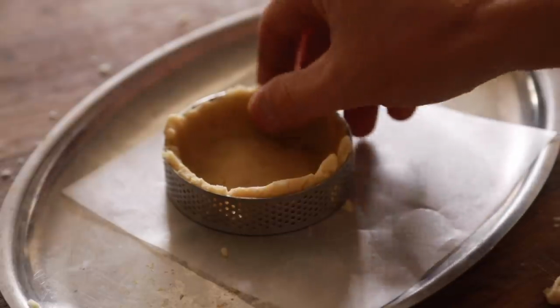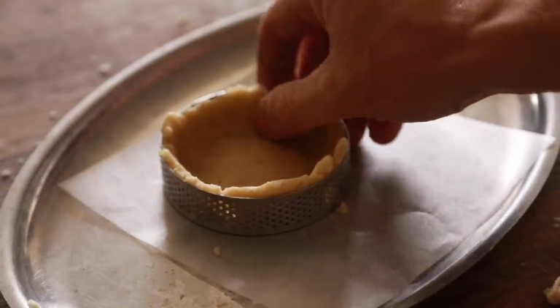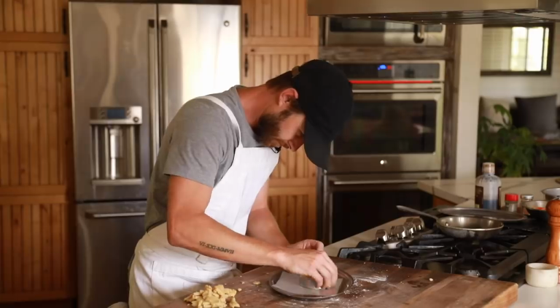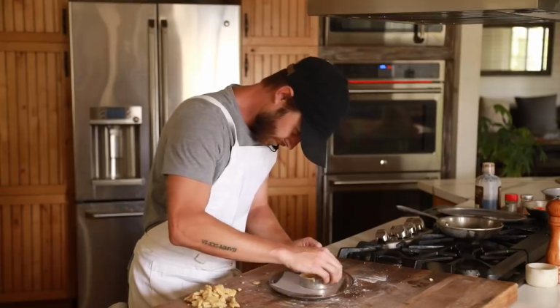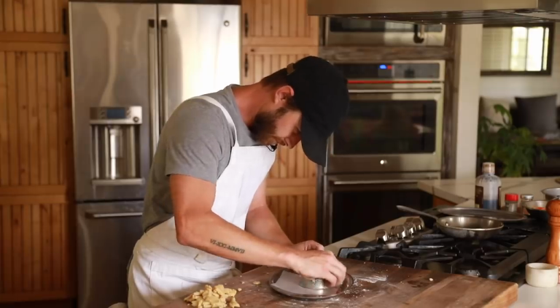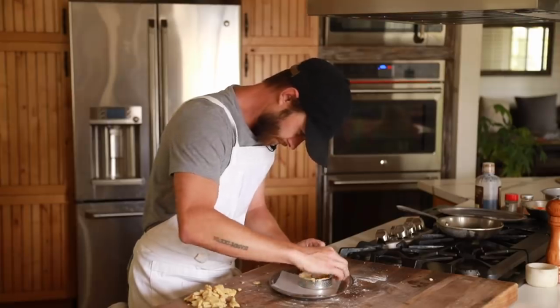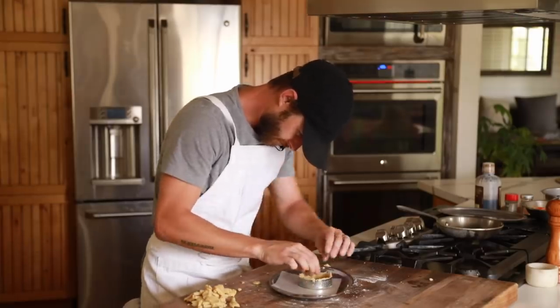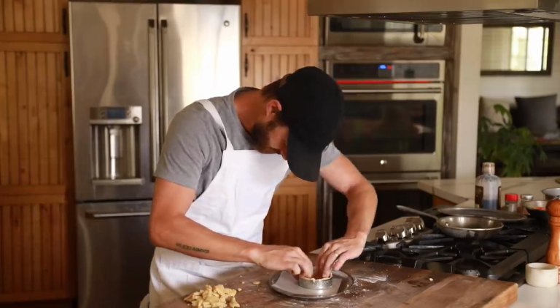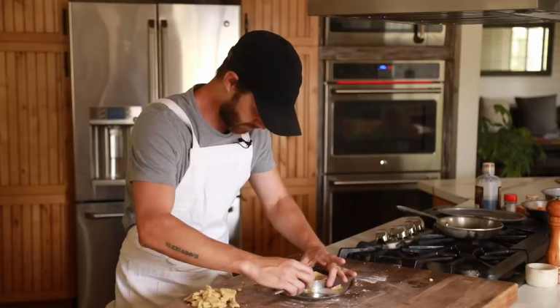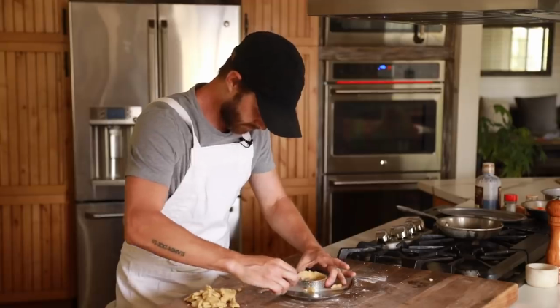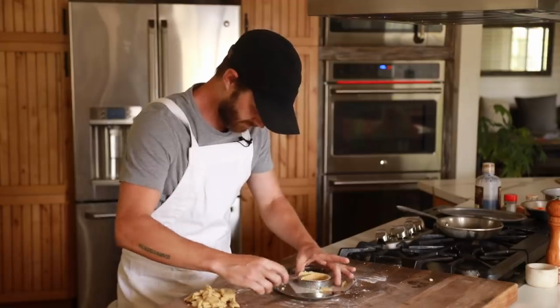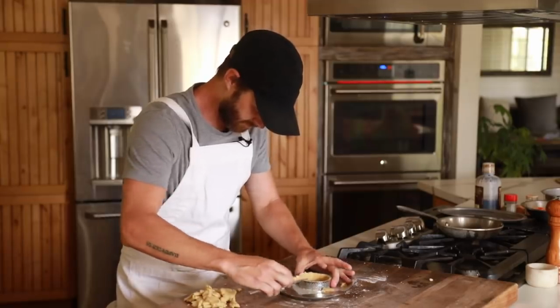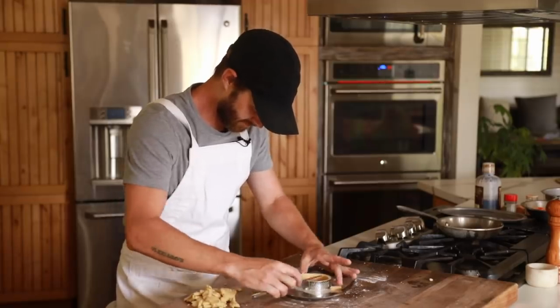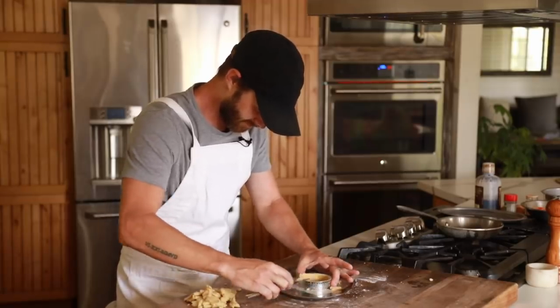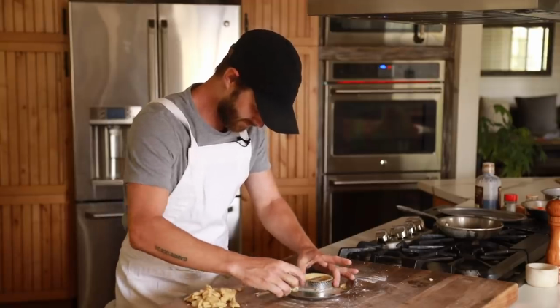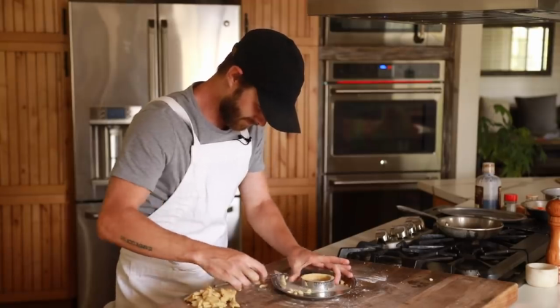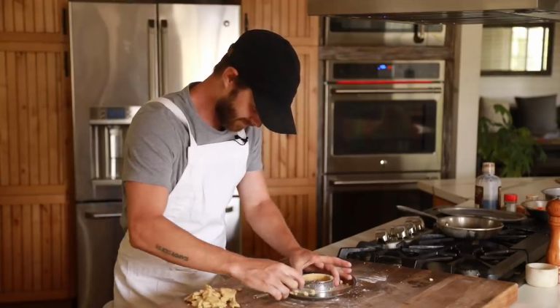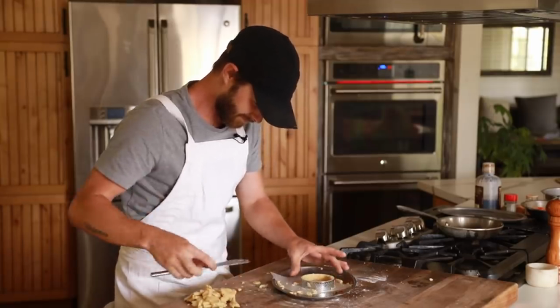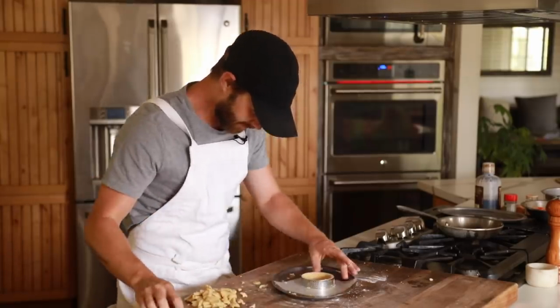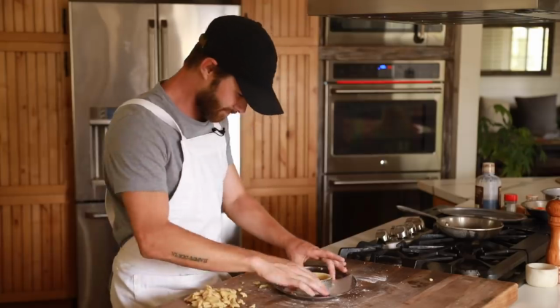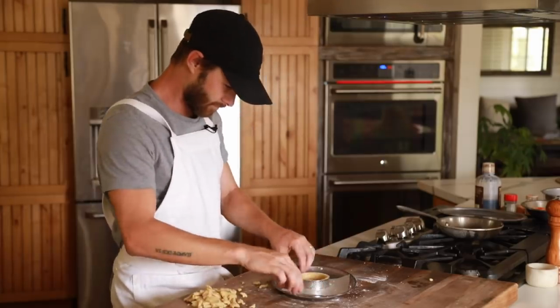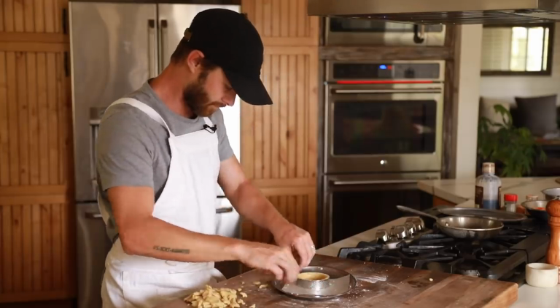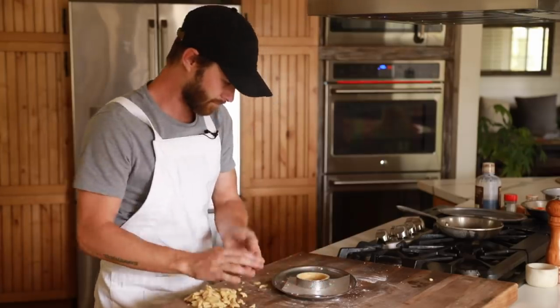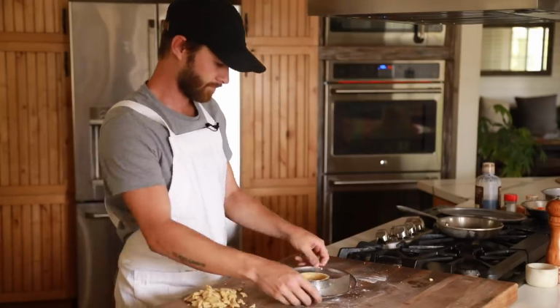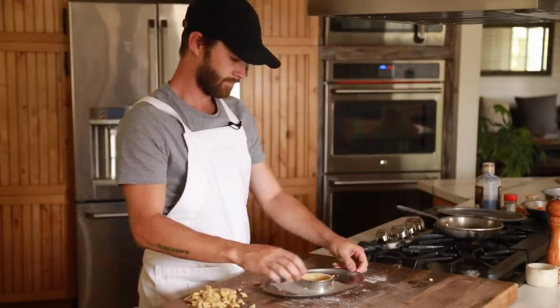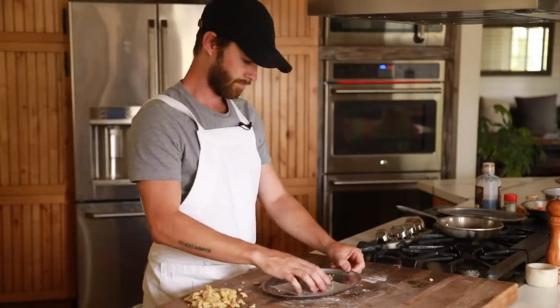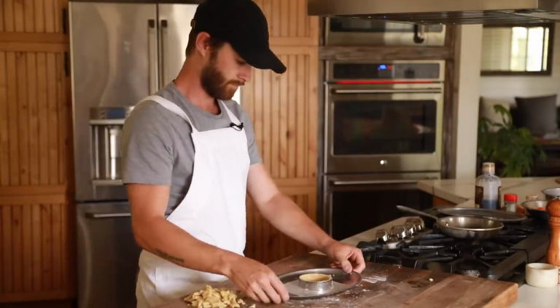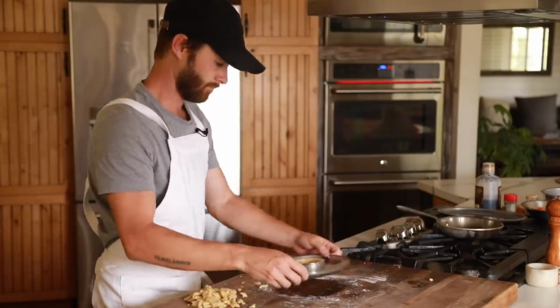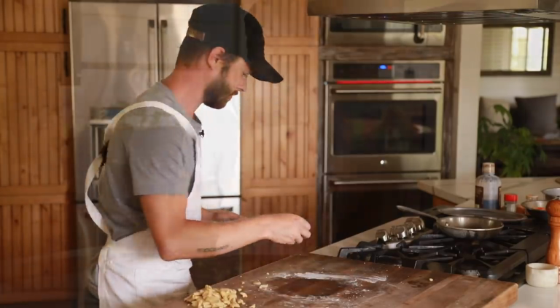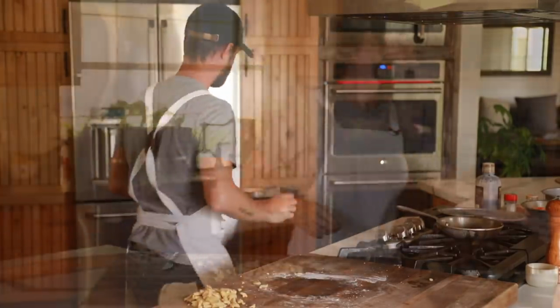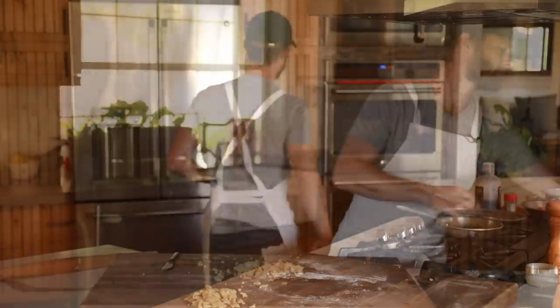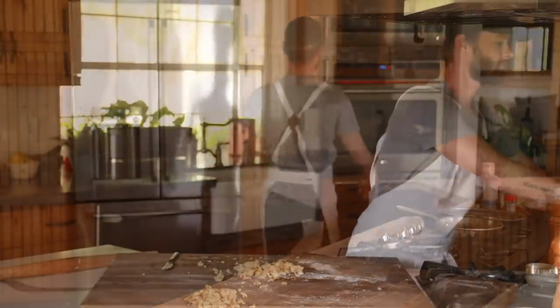Push, mold, and form the tart shell using your fingers until the edges are fully enclosed and the bottom has a relatively even thickness. This will bake for about 15 minutes in a 375 degree oven until it is dark golden brown from edge to edge.